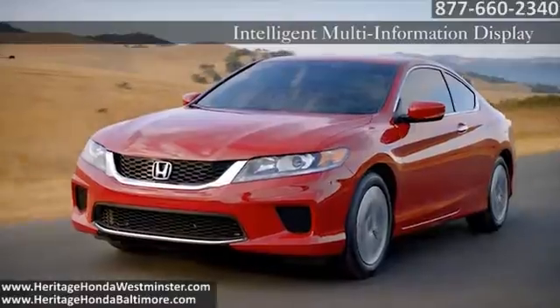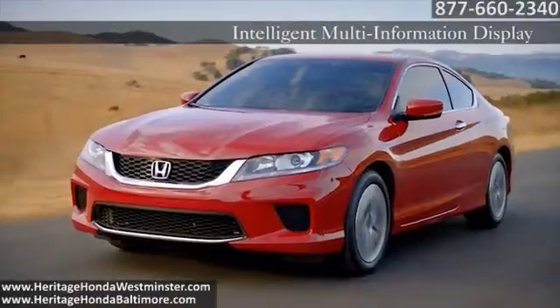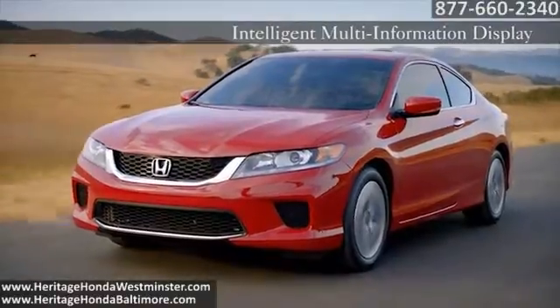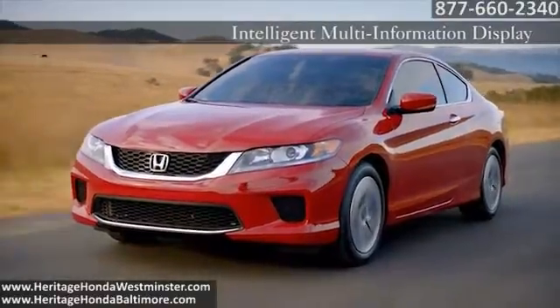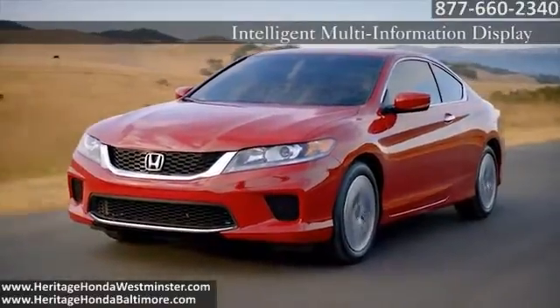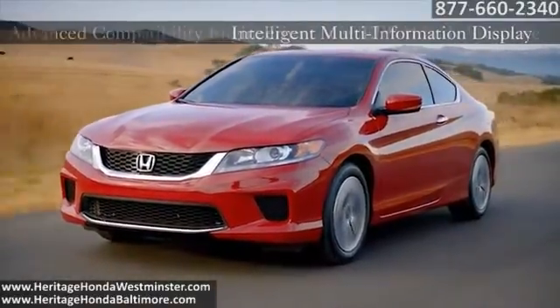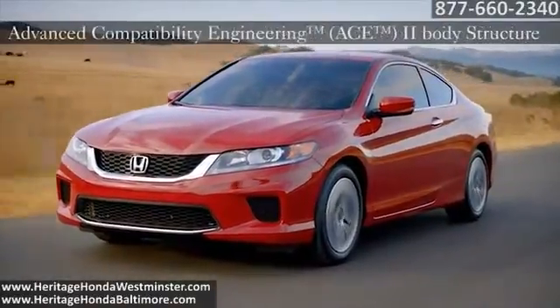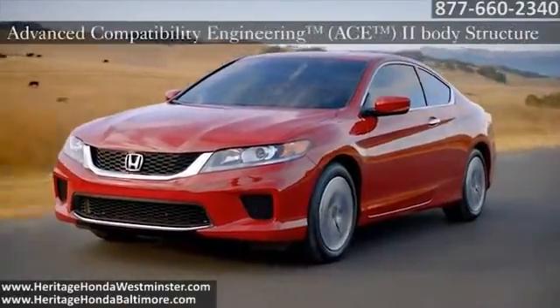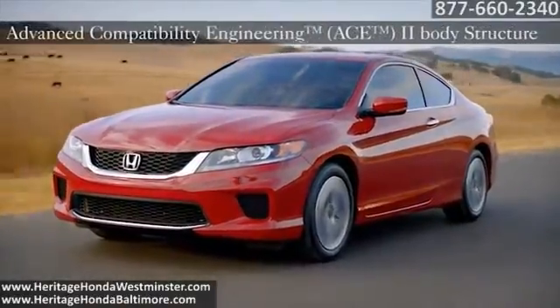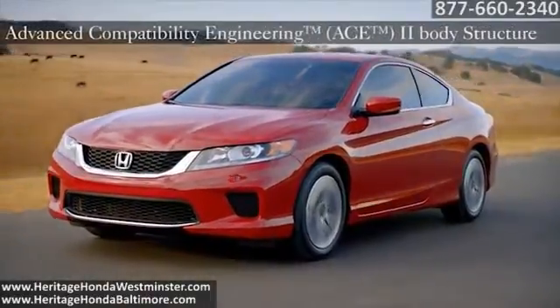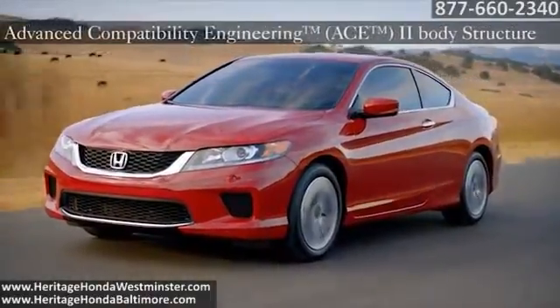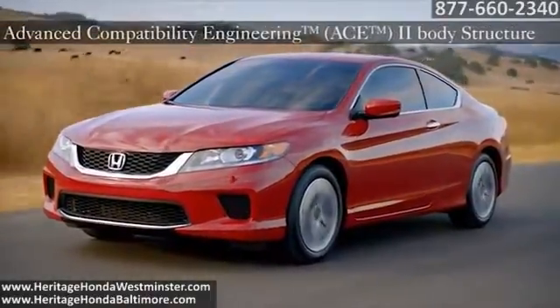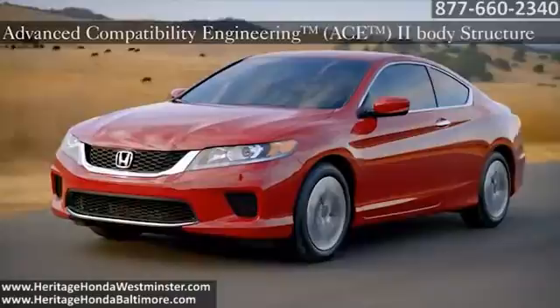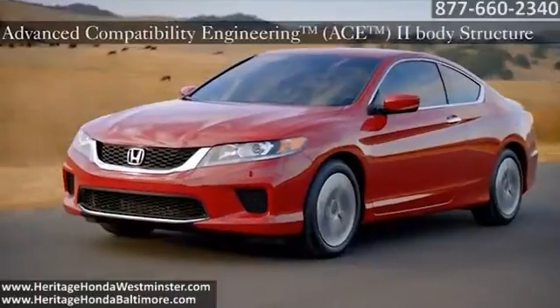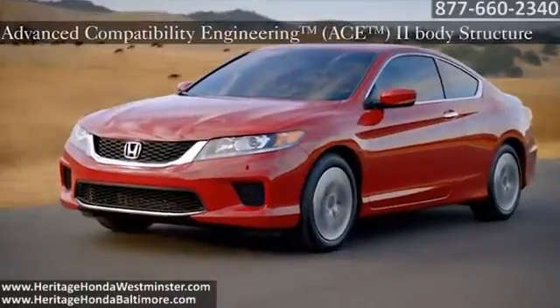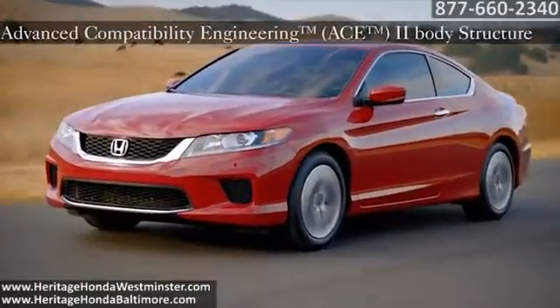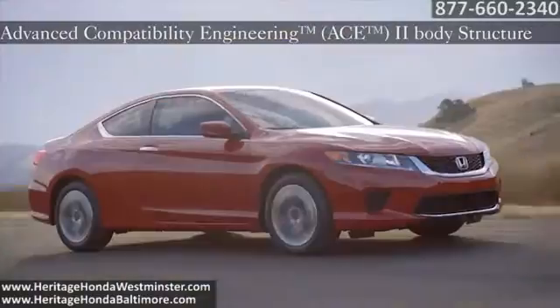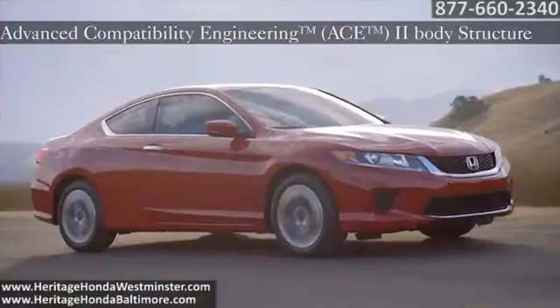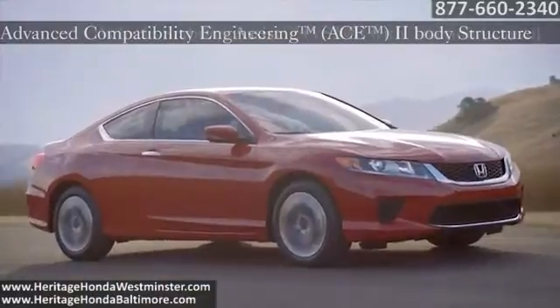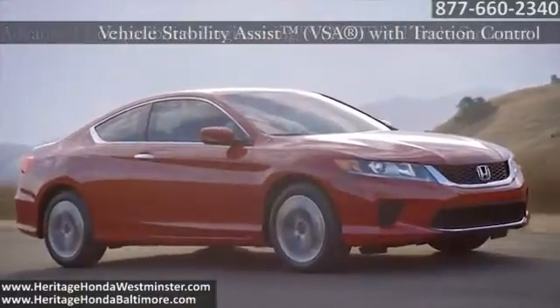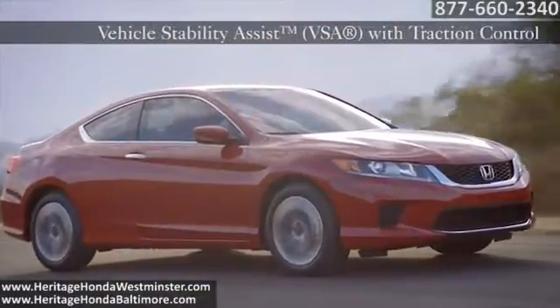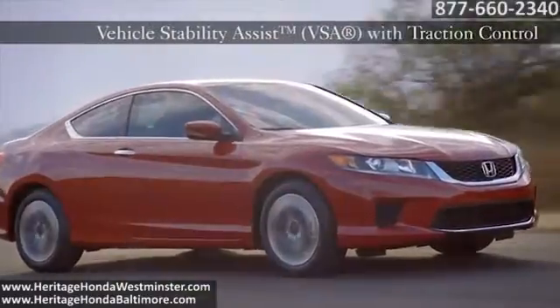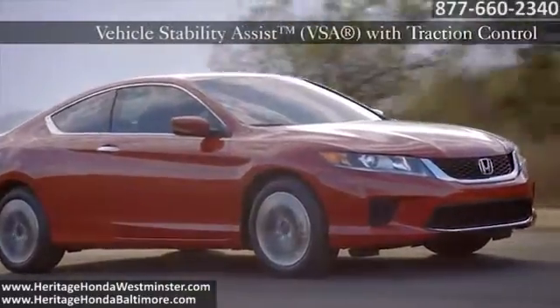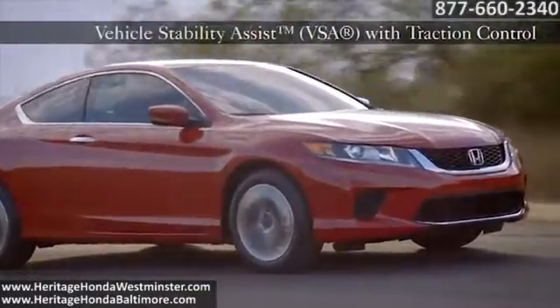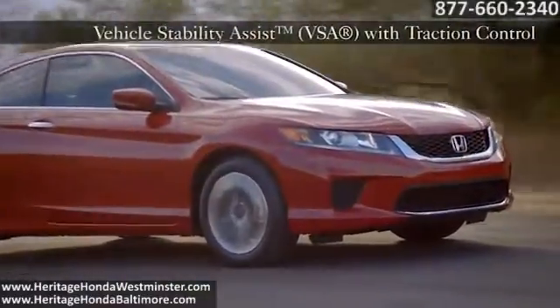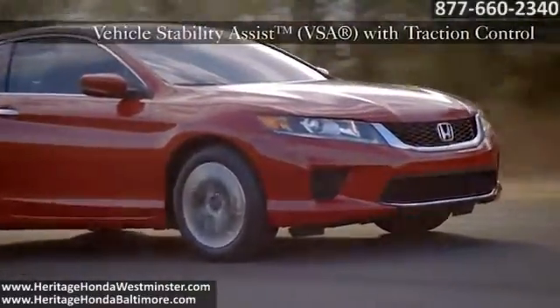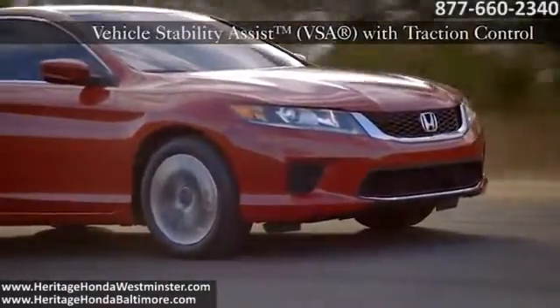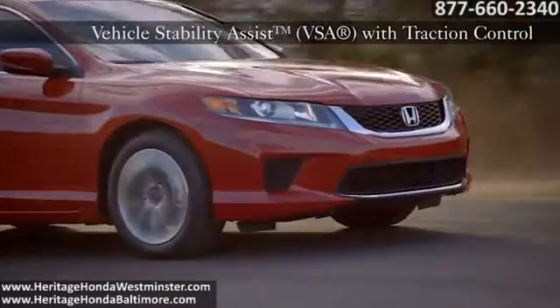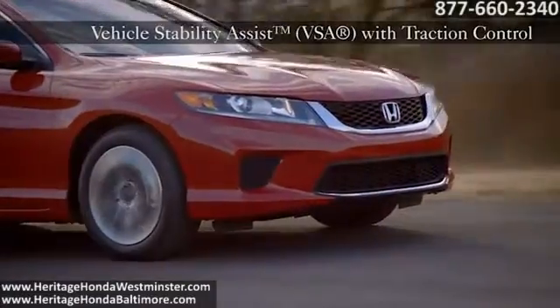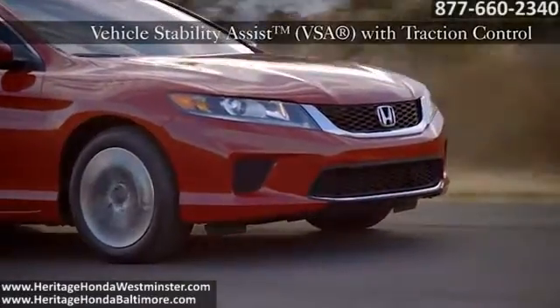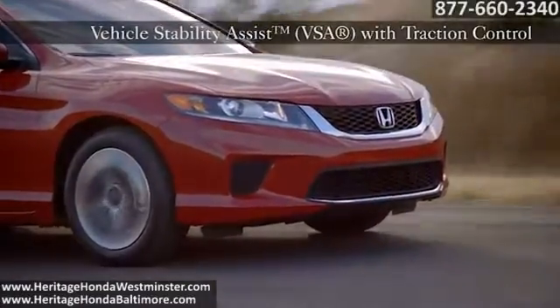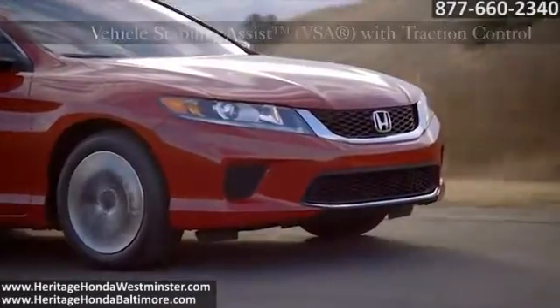The Accord Coupe is a testament to our continuous work on safety technology. Every one features our newest ACE2 body structure and standard features that are all designed to help protect everyone on the road.